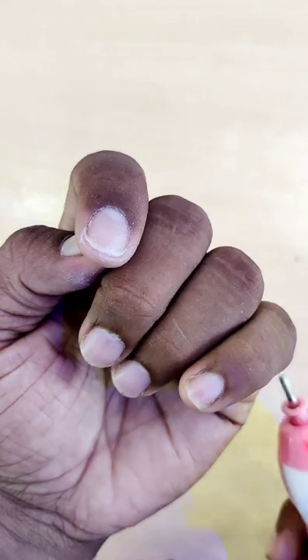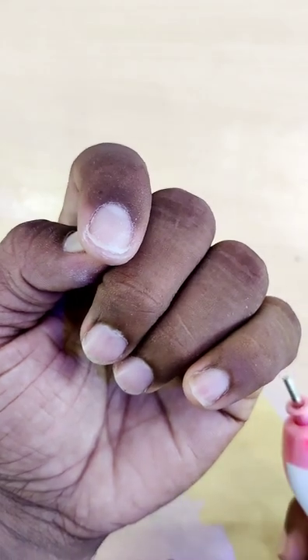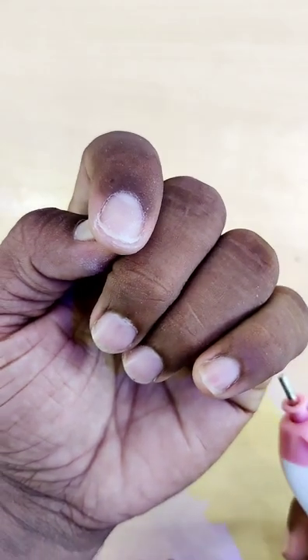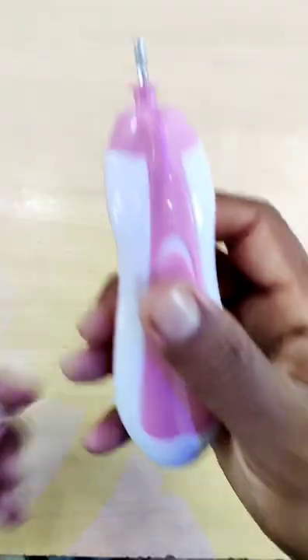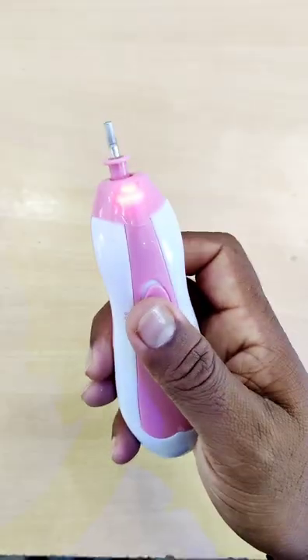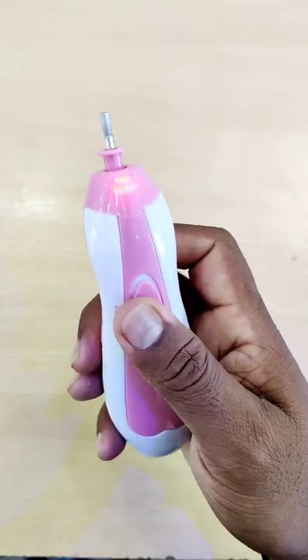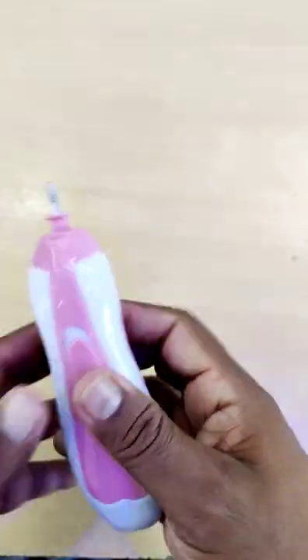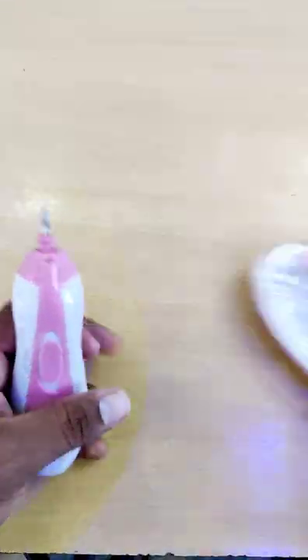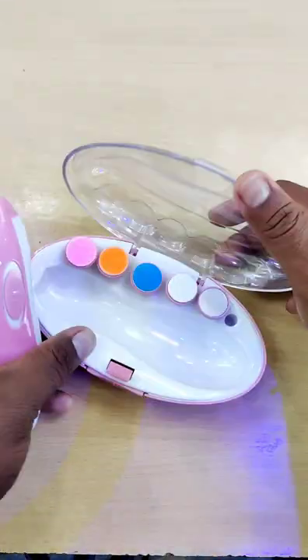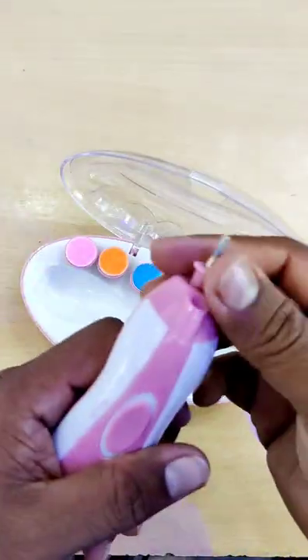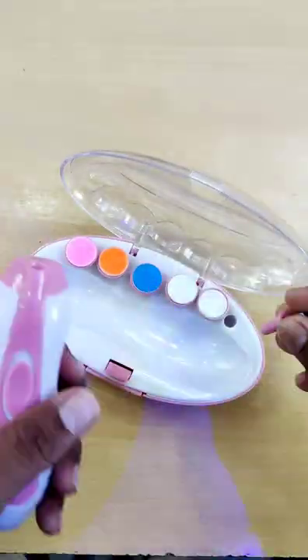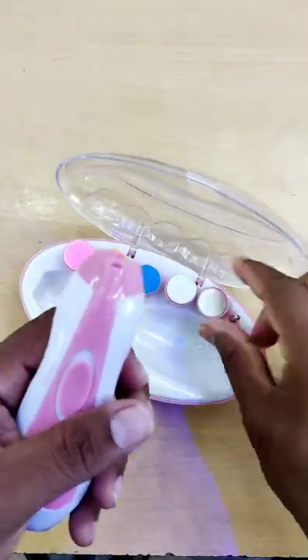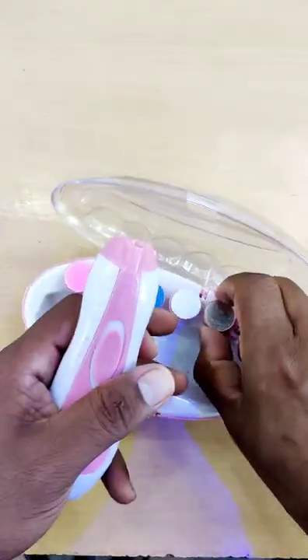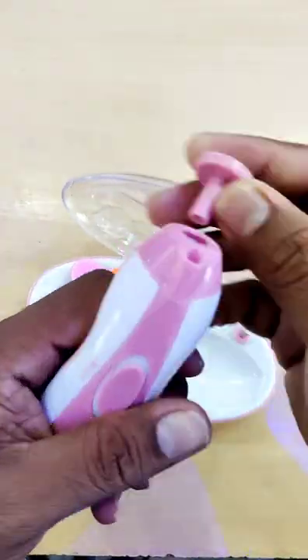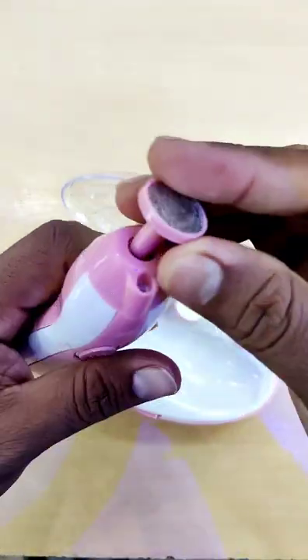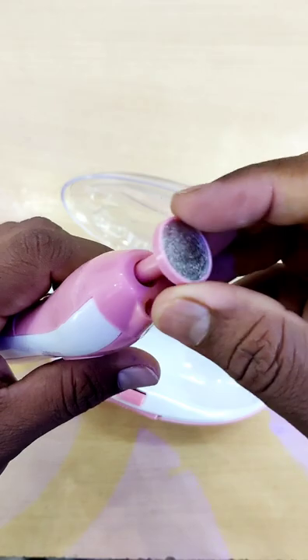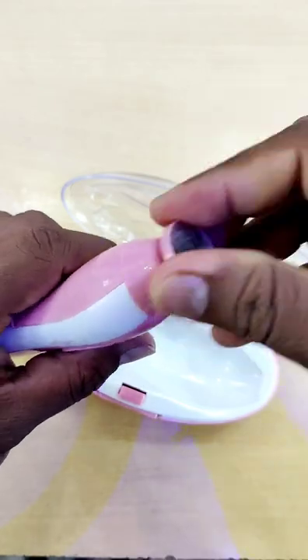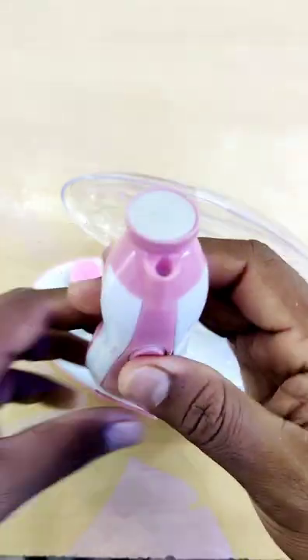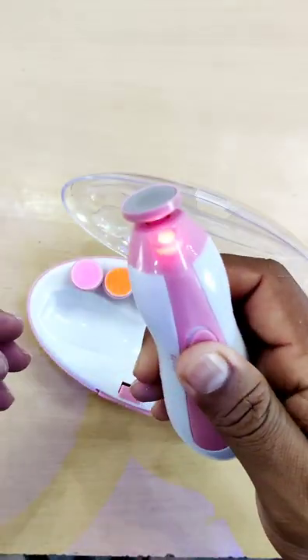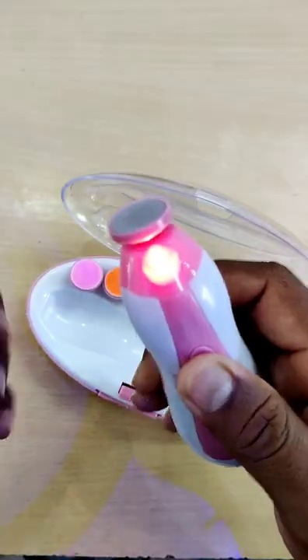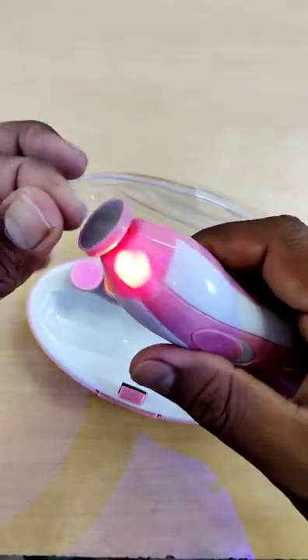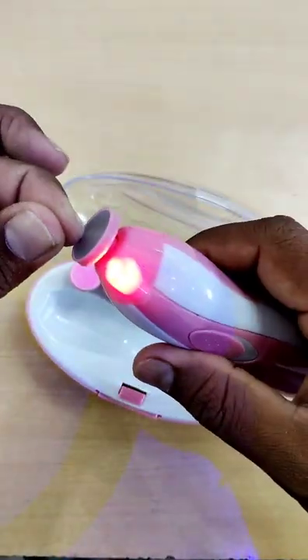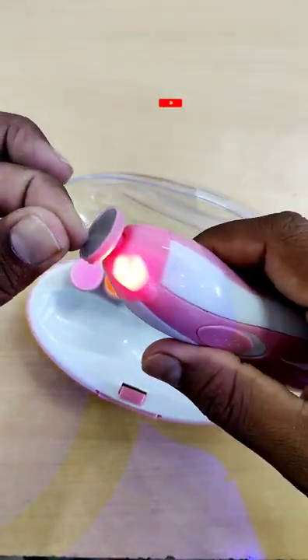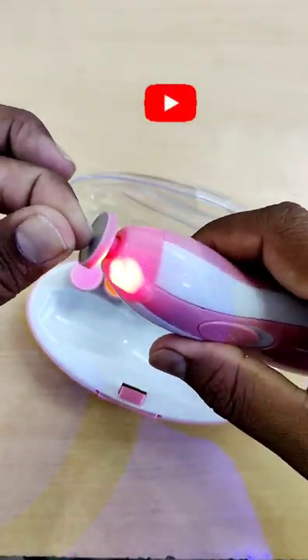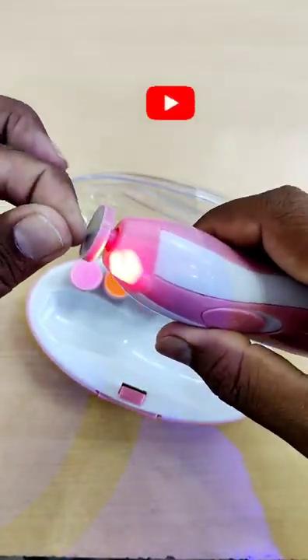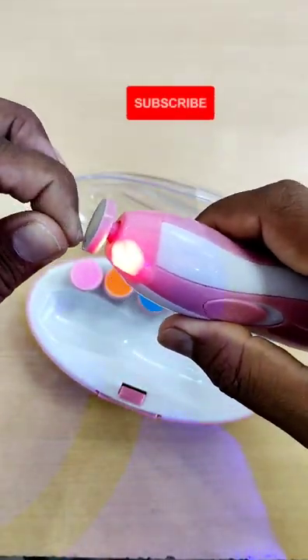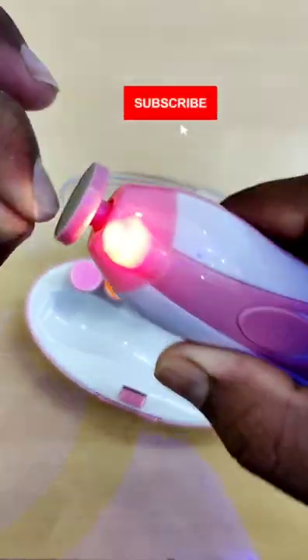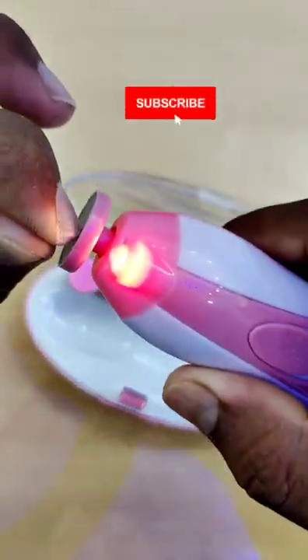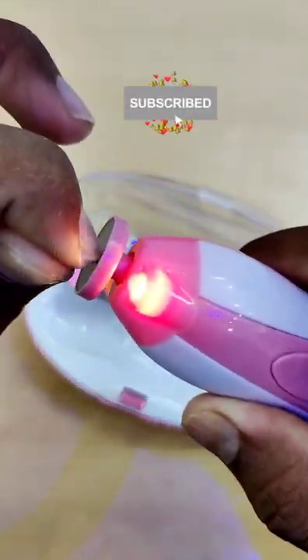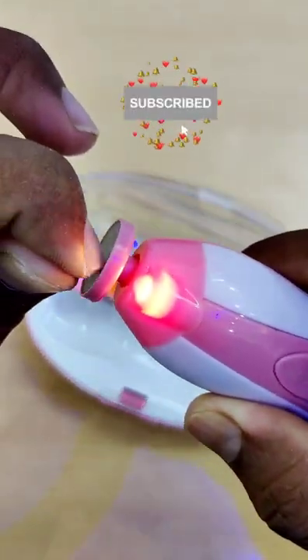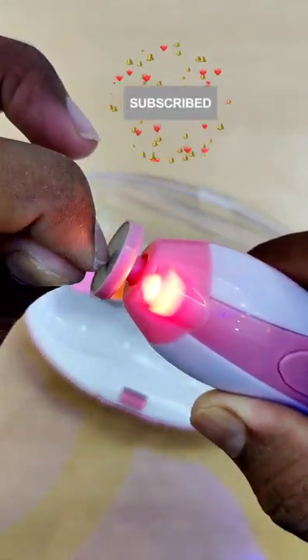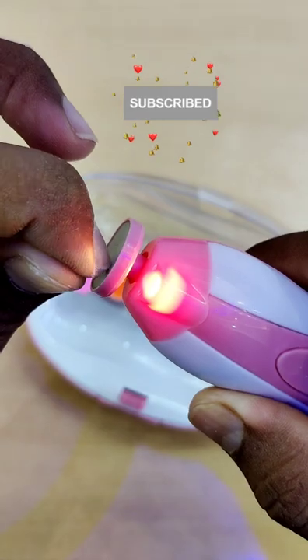If you try this trimmer, you will use the first grain and finish the trim. If you try this,